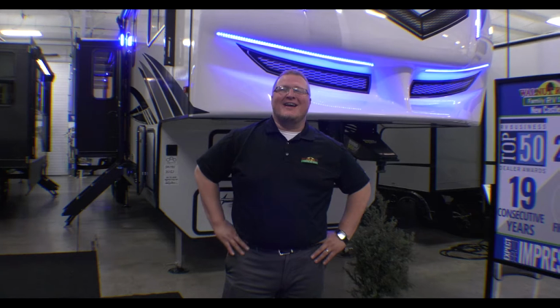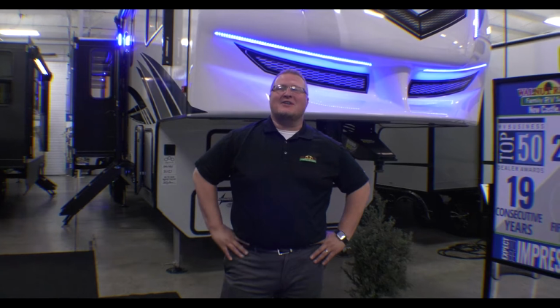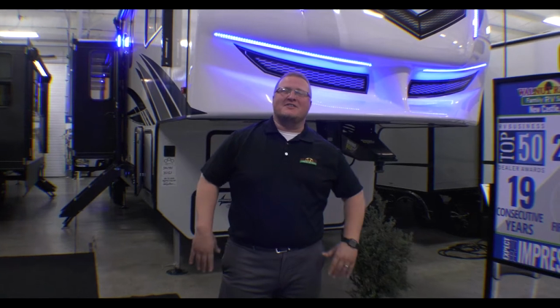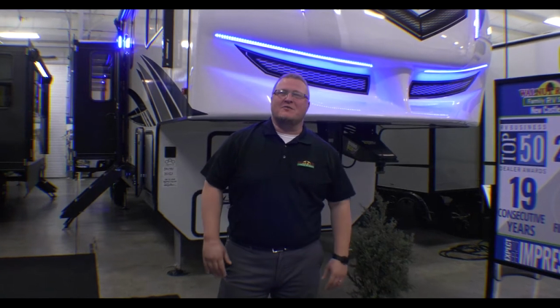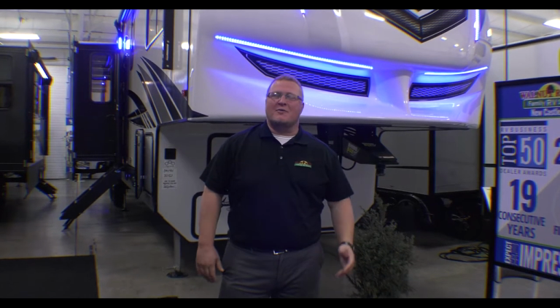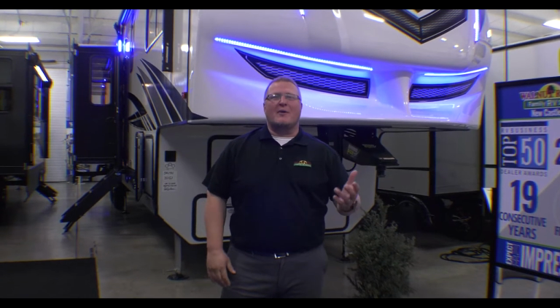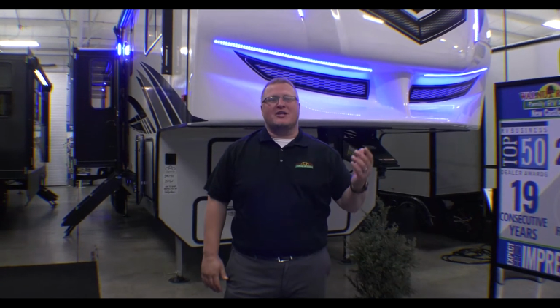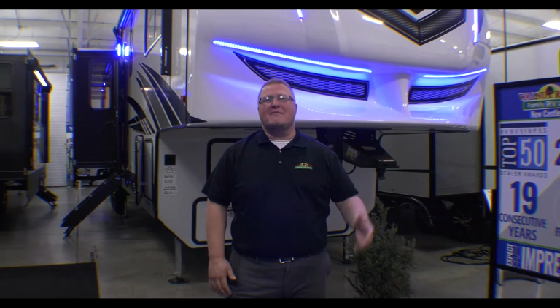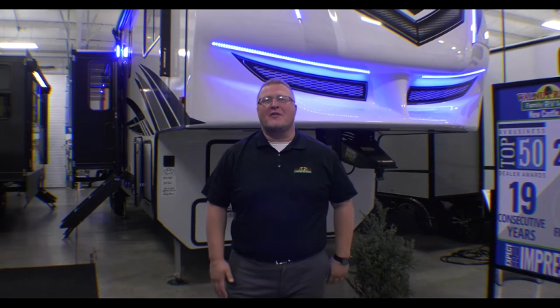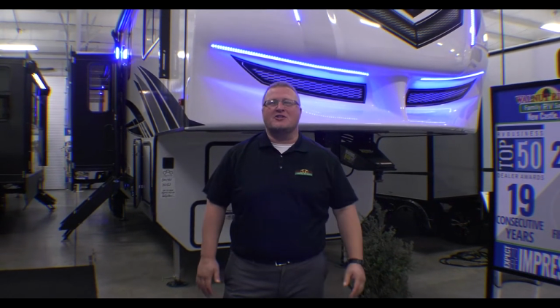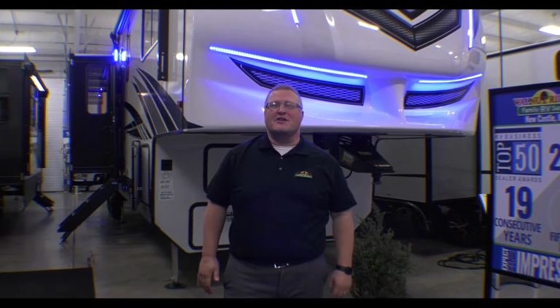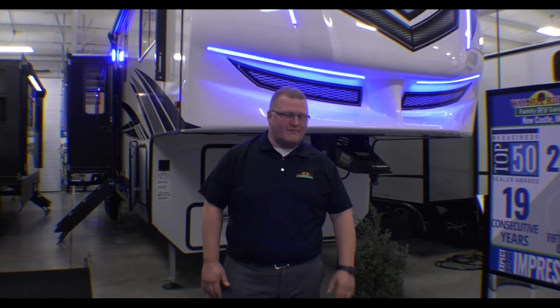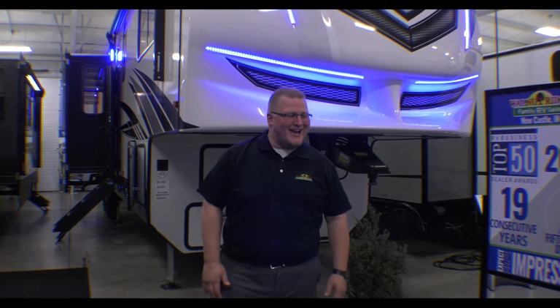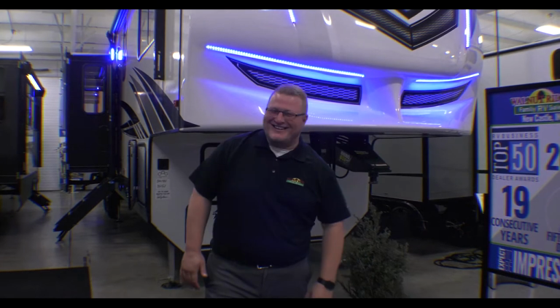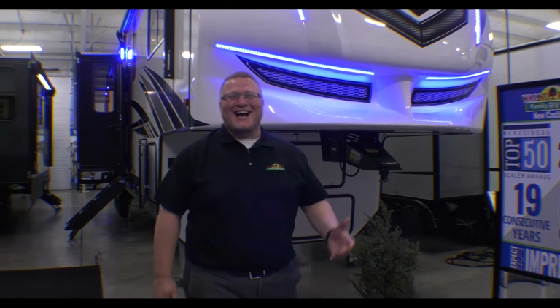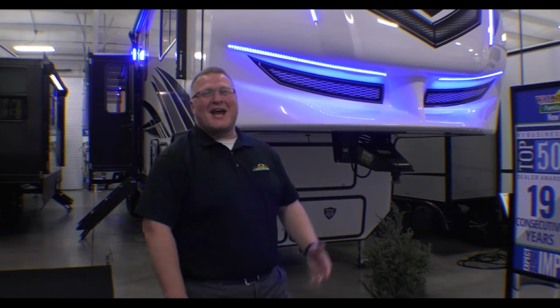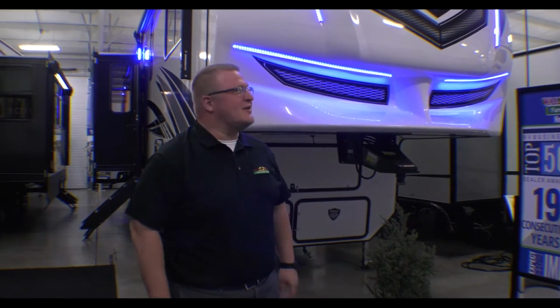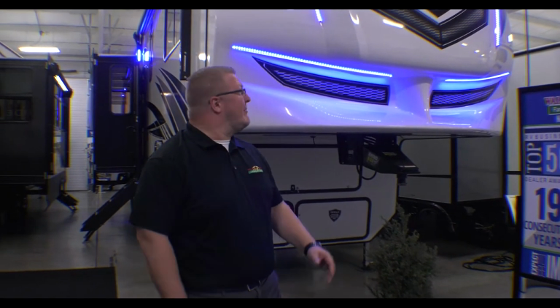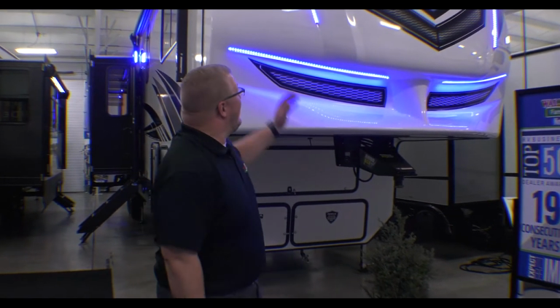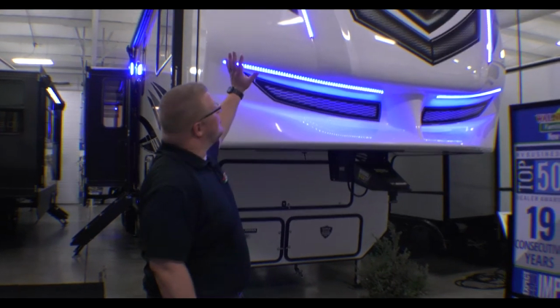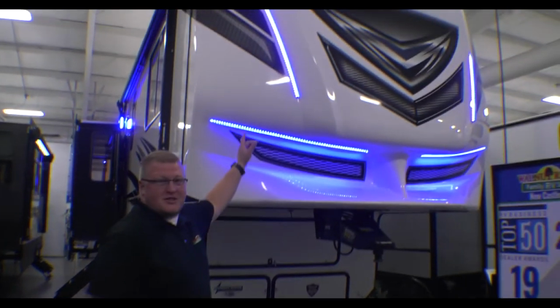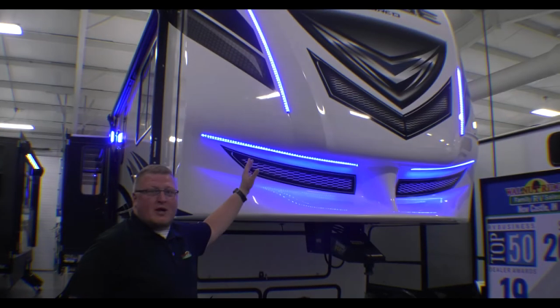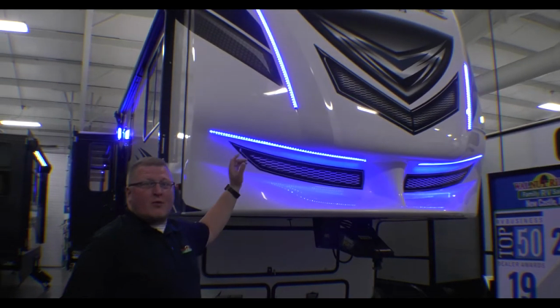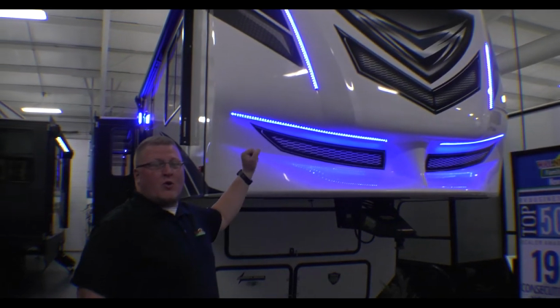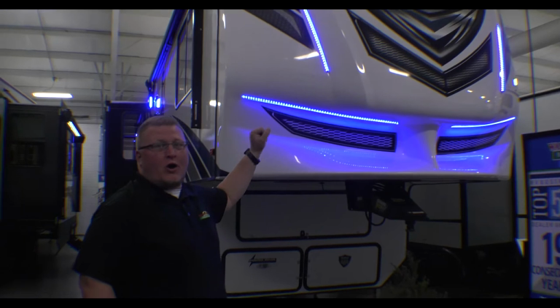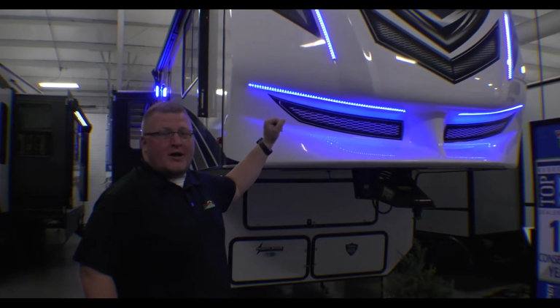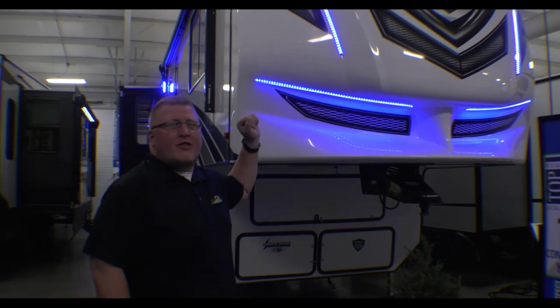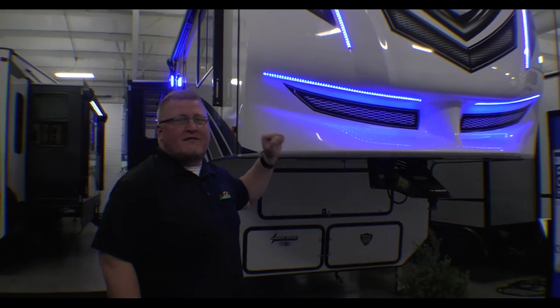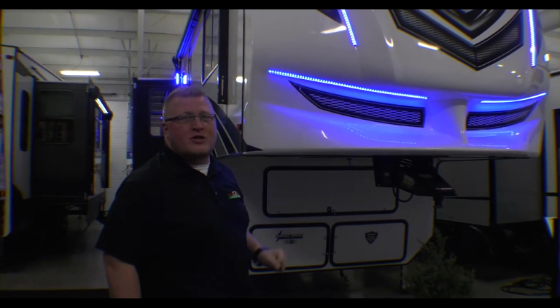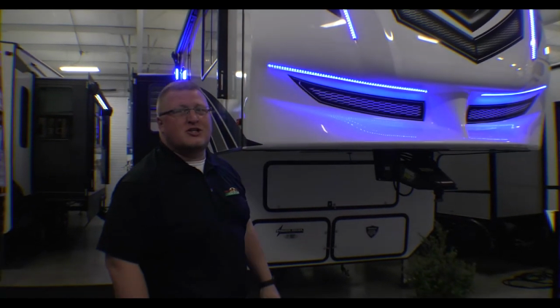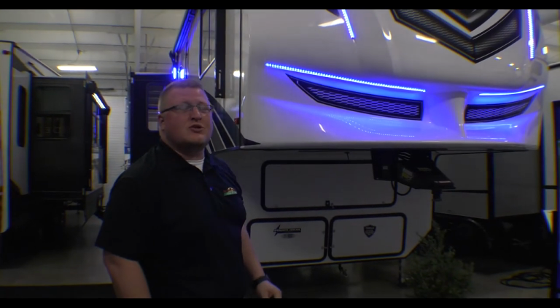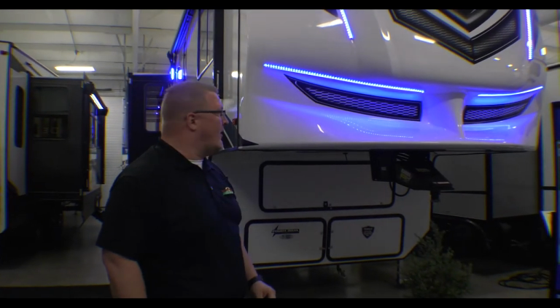Hey guys, Ryan Zikafoos here with Walnut Ridge and it's time for another edition of Feature Friday. Today we're going to talk about a 2021 Rogue Armored 351 G2 Toy Hauler.